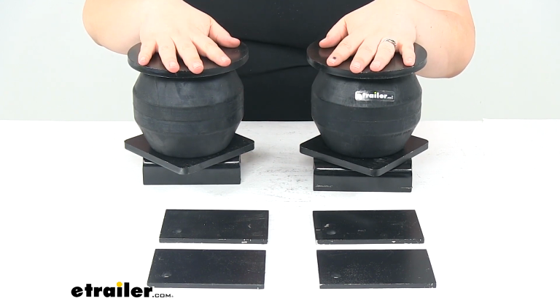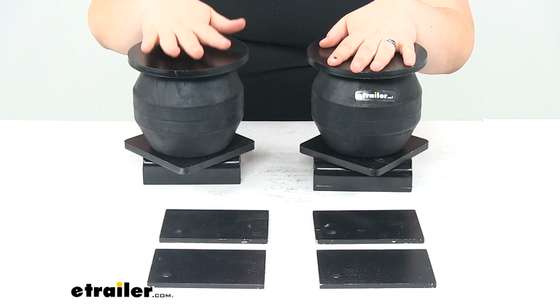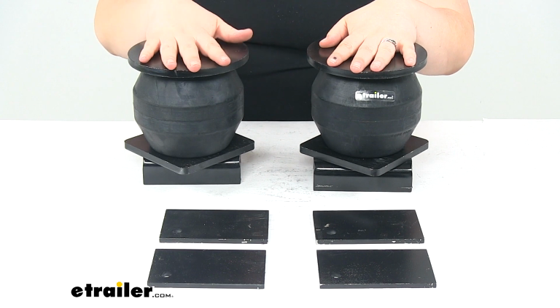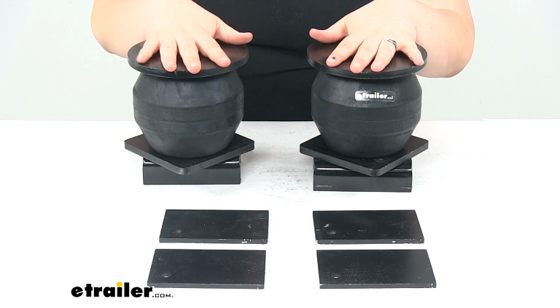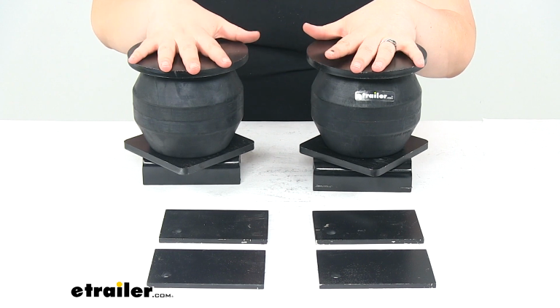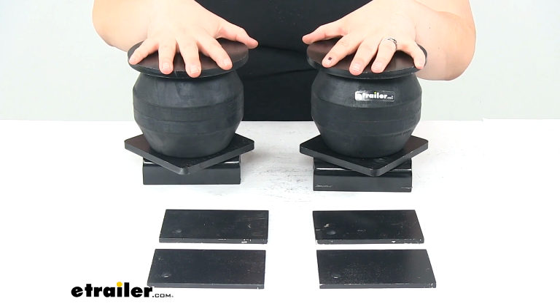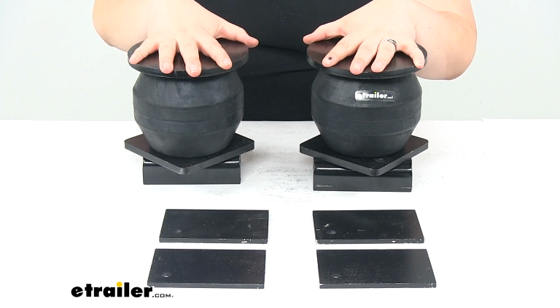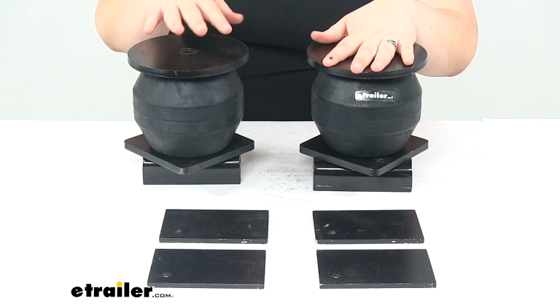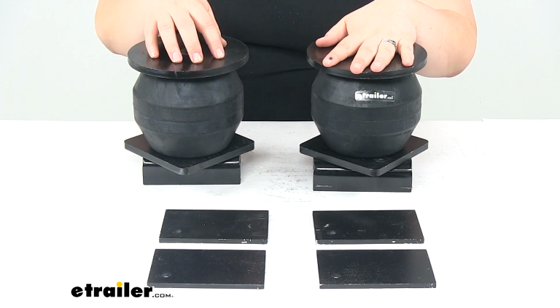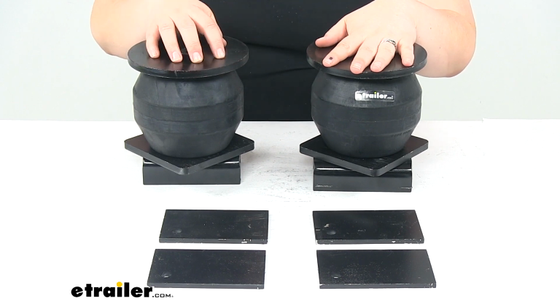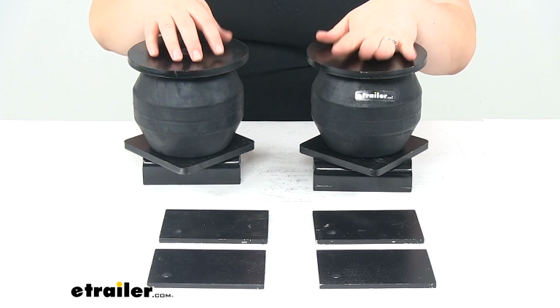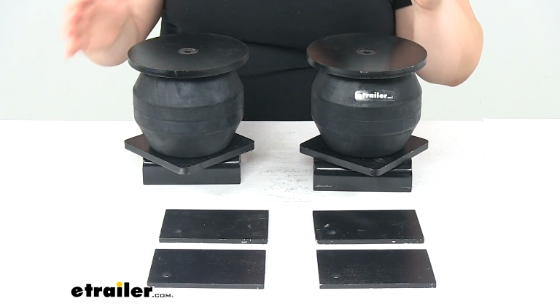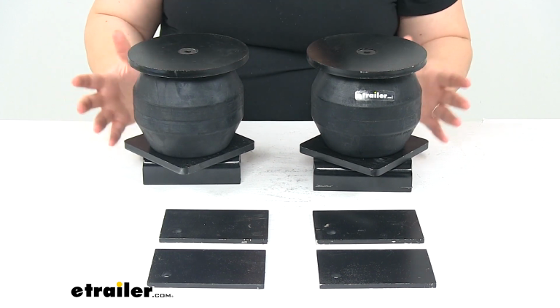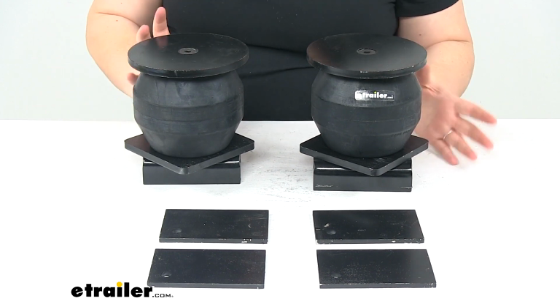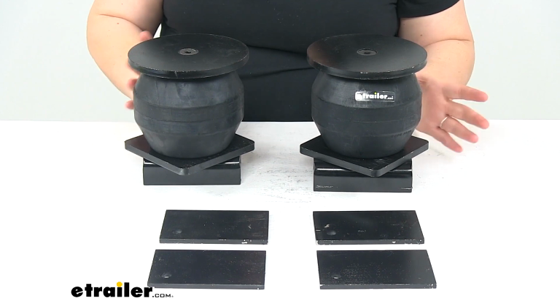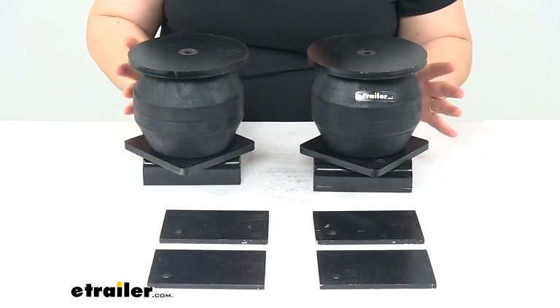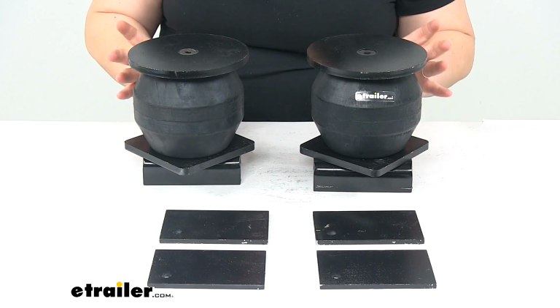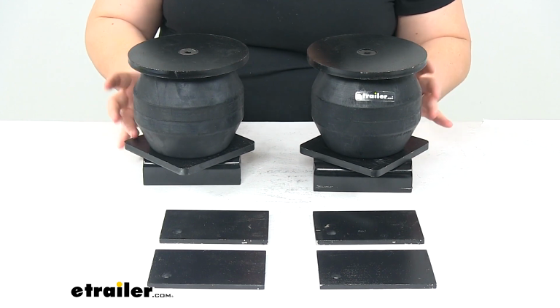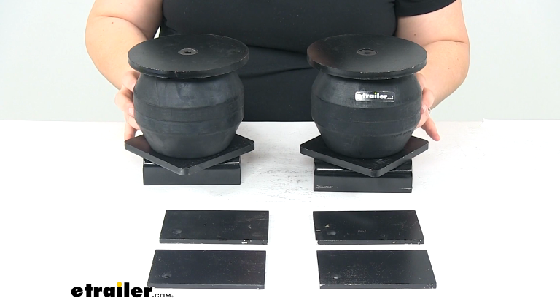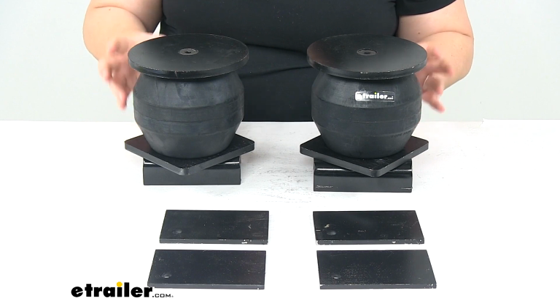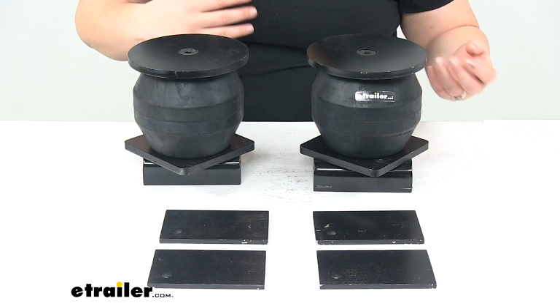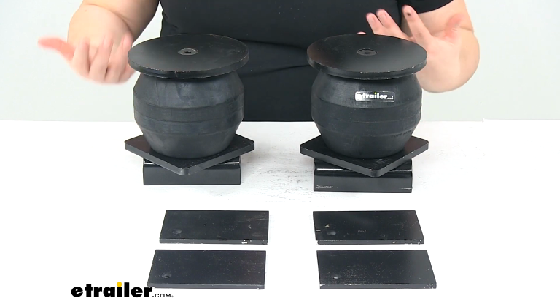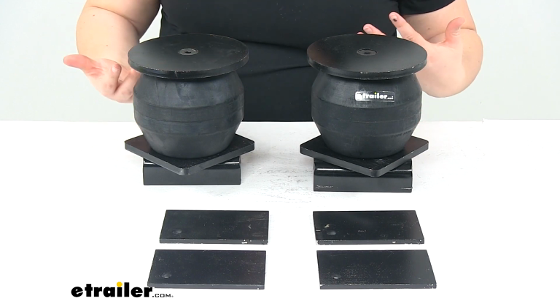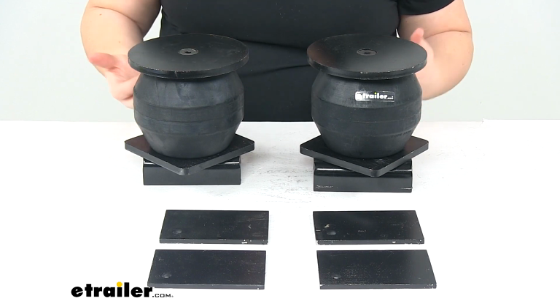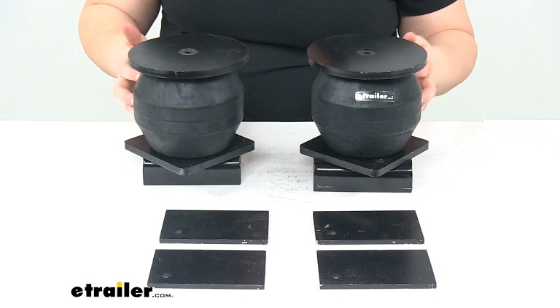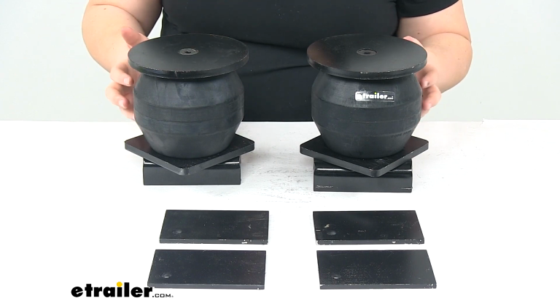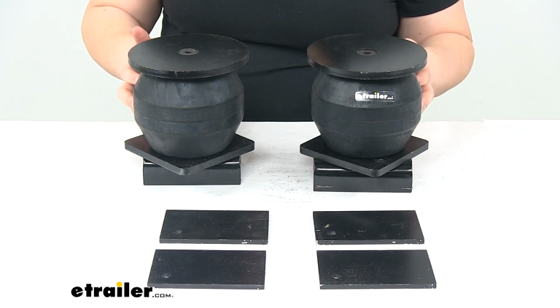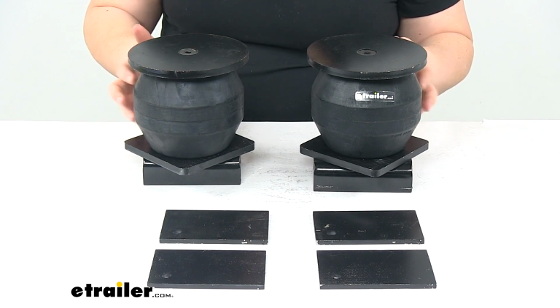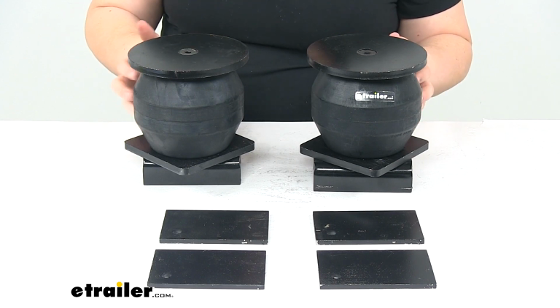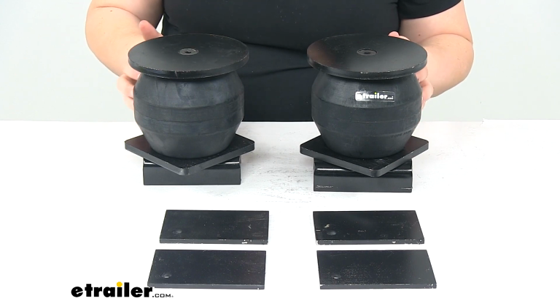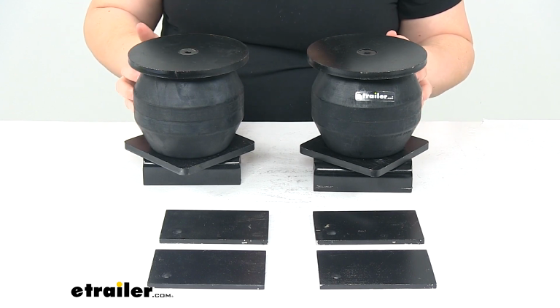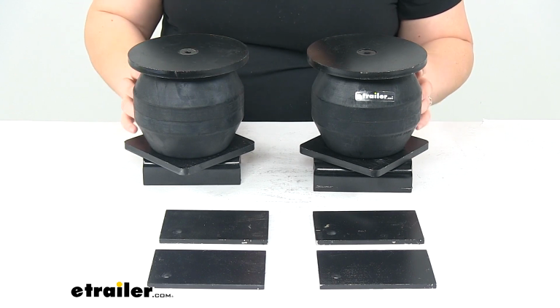It's designed to work with a suspension system that is in good working order, so if your suspension components aren't looking too great, you'll want to upgrade those before you put these on your trailer.